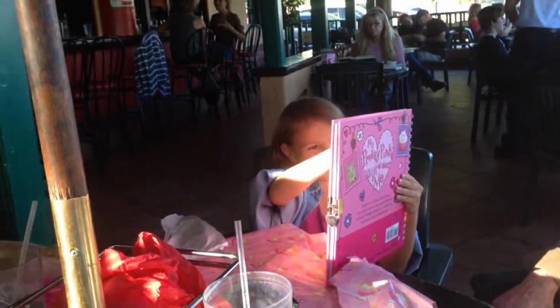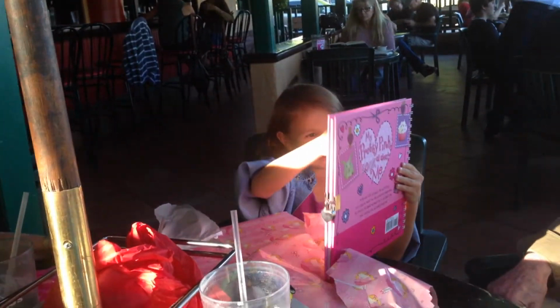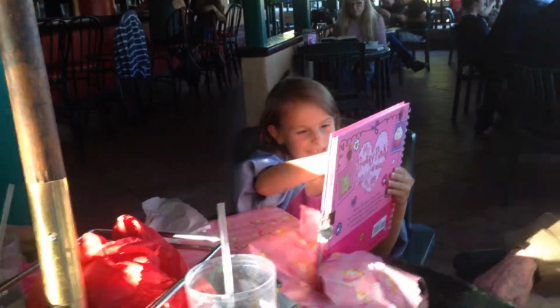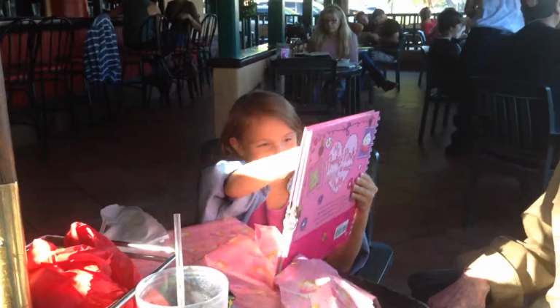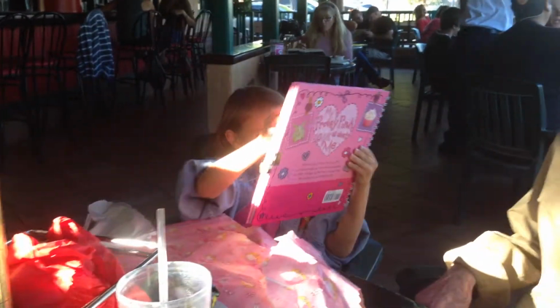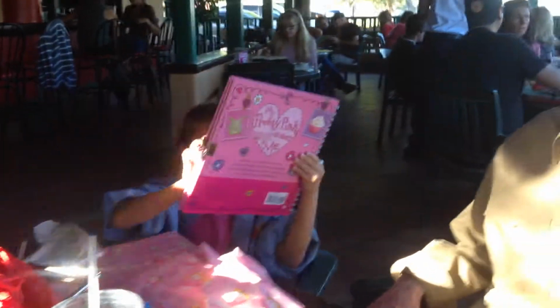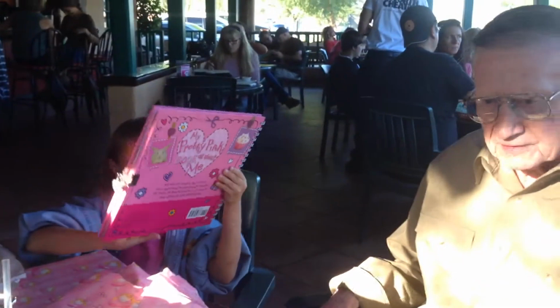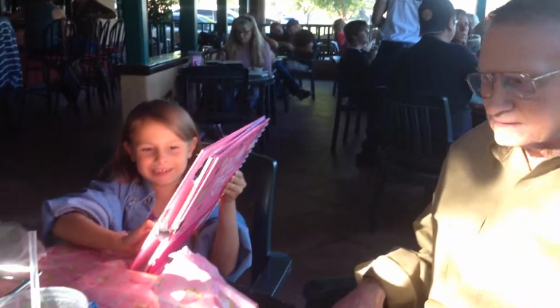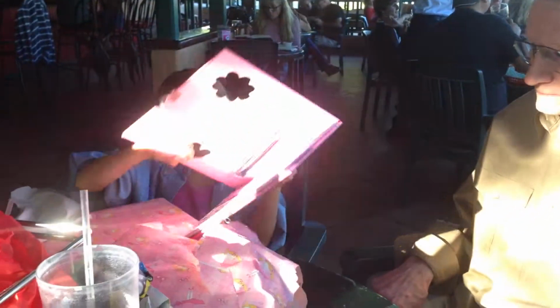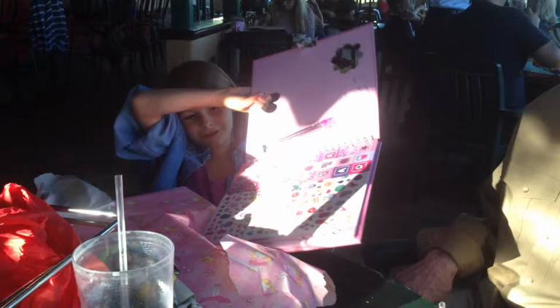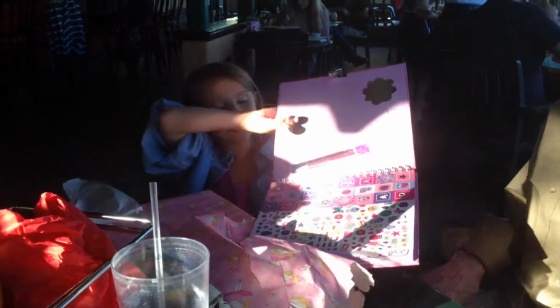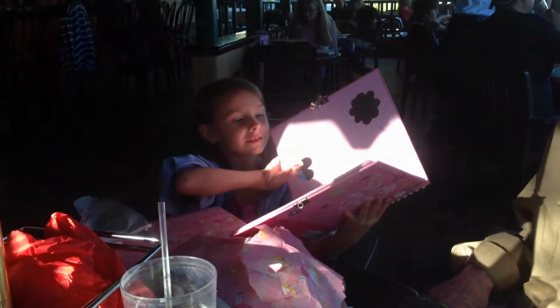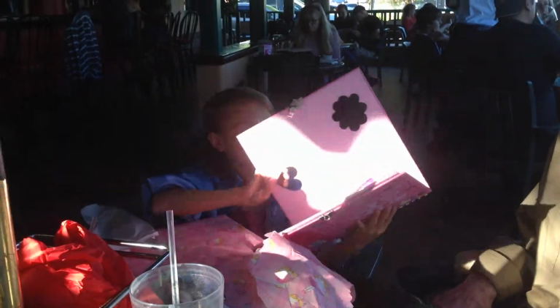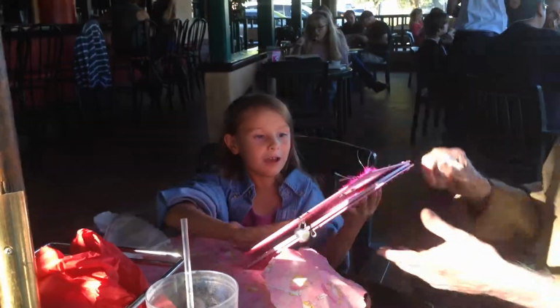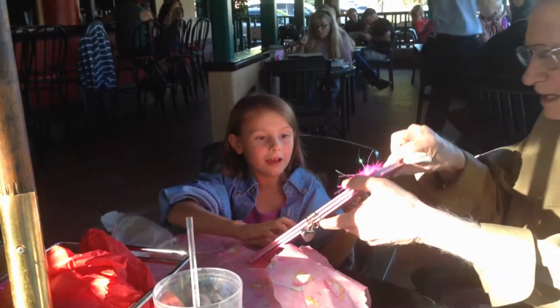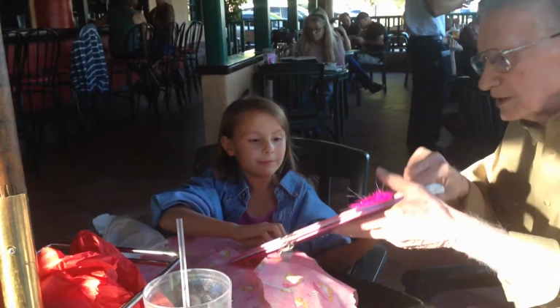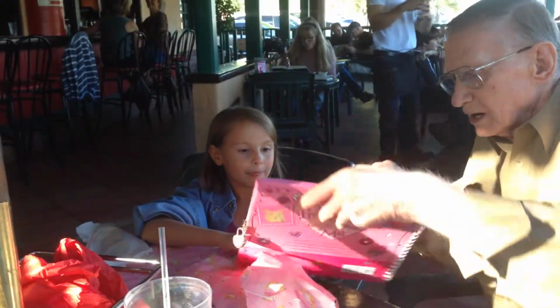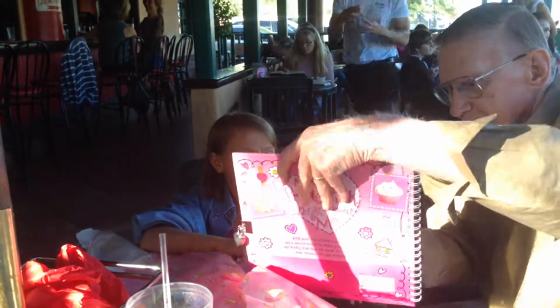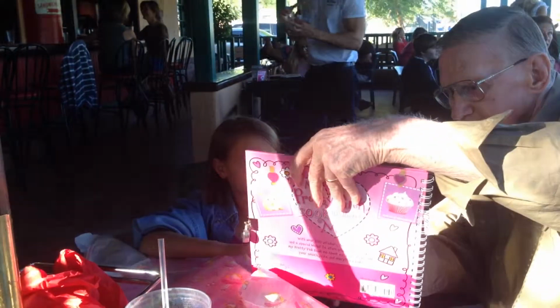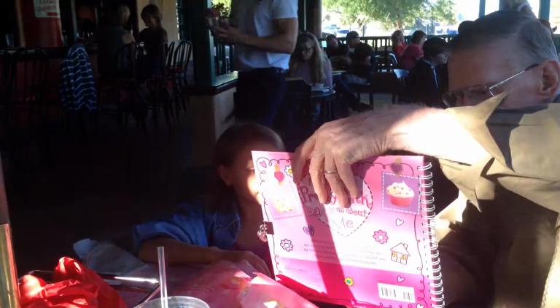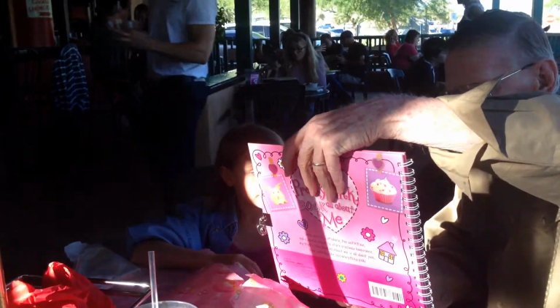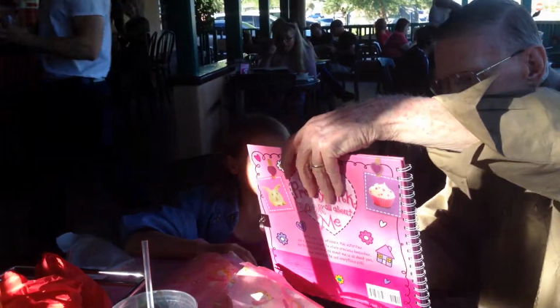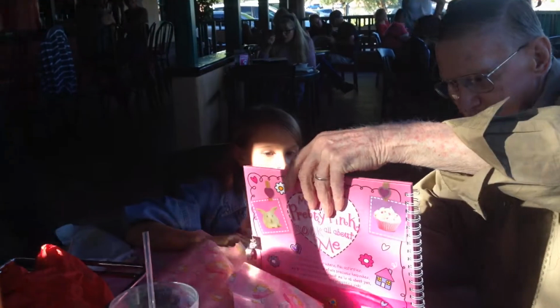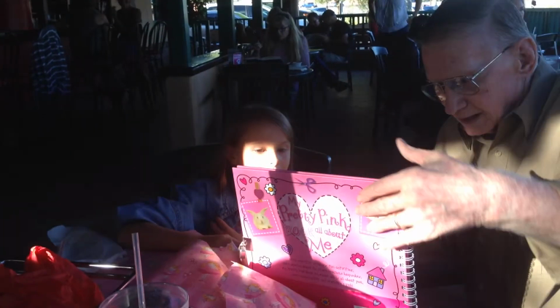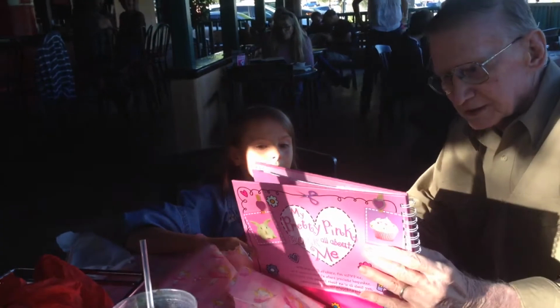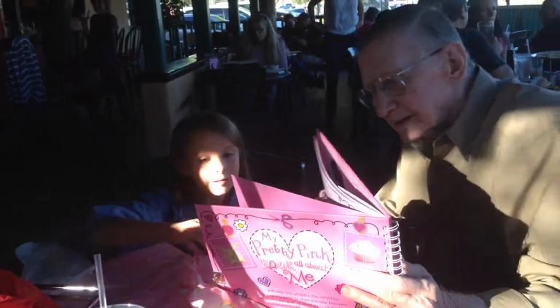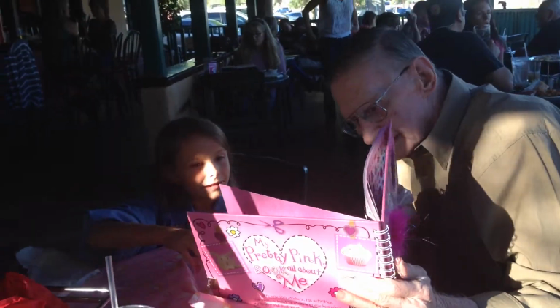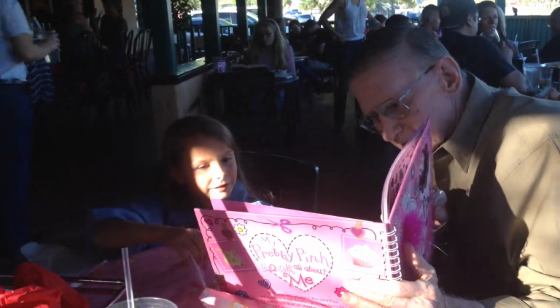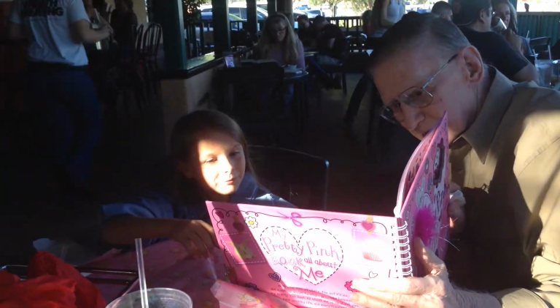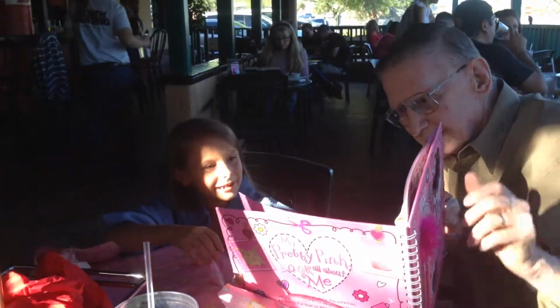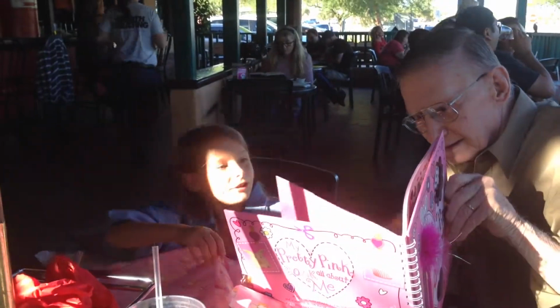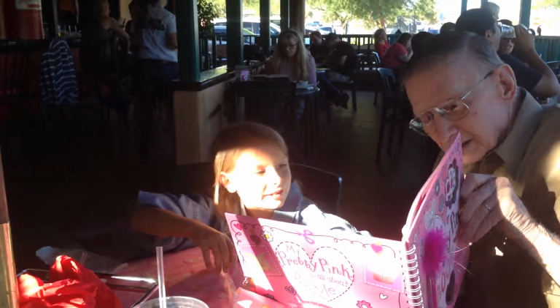I'll use a napkin and put some water in there and get a snake. My pretty snake. You can write in it and there's a snake.